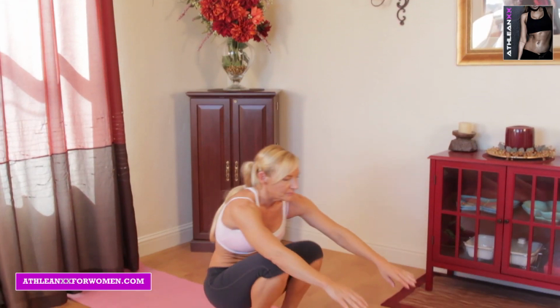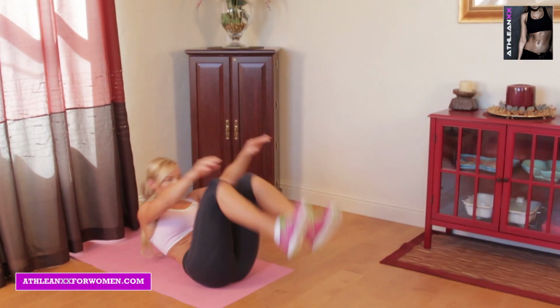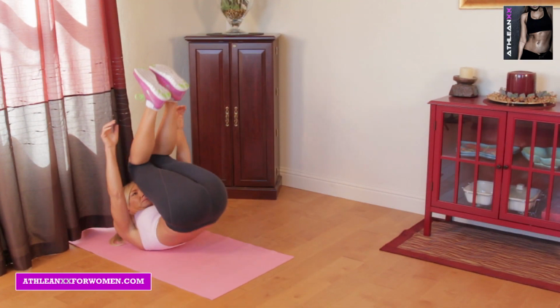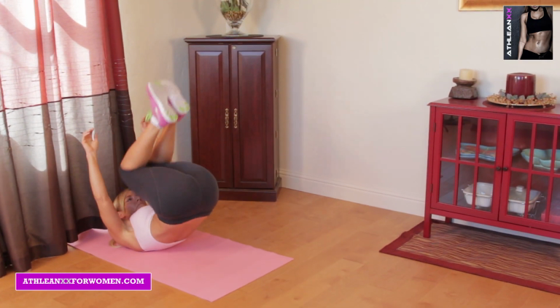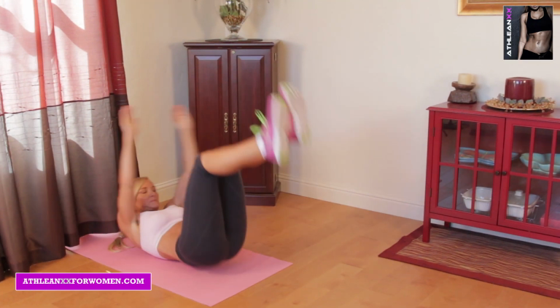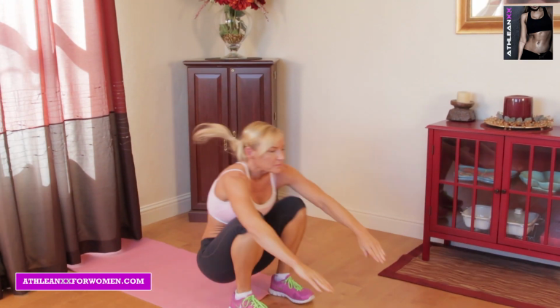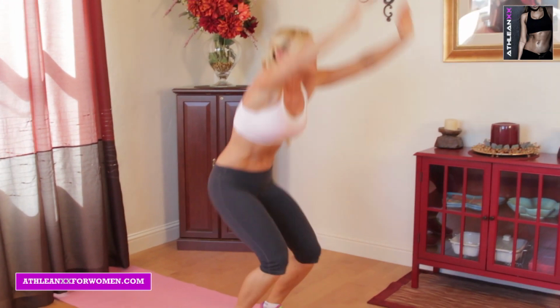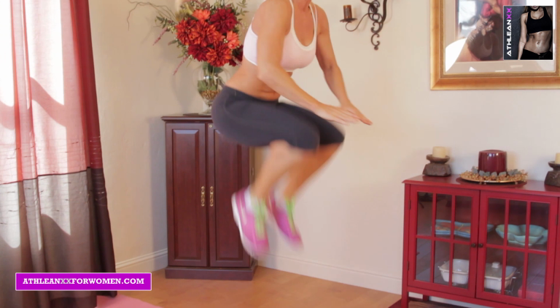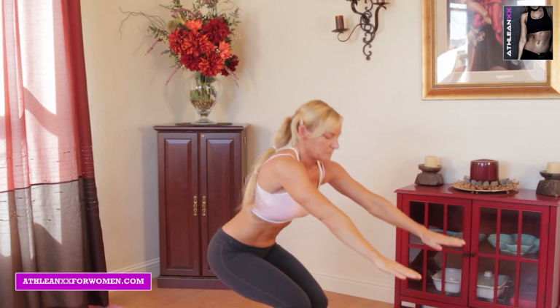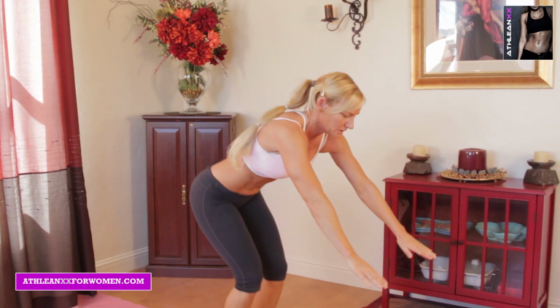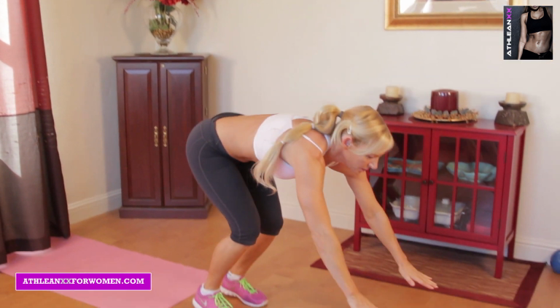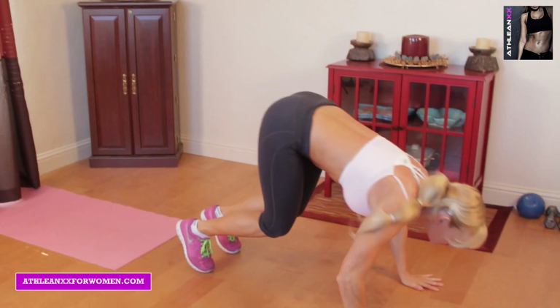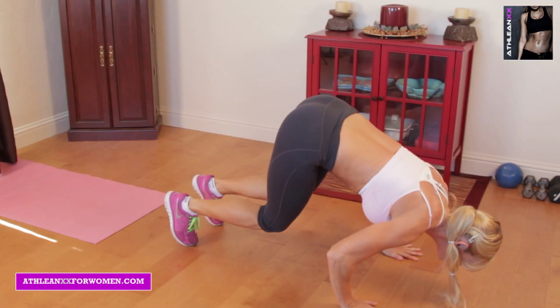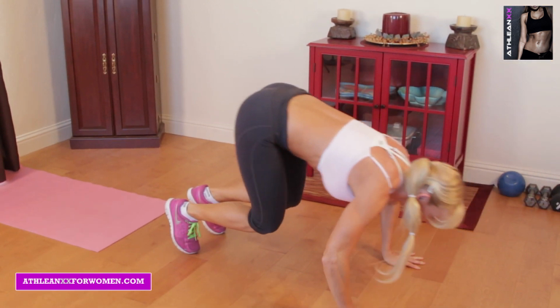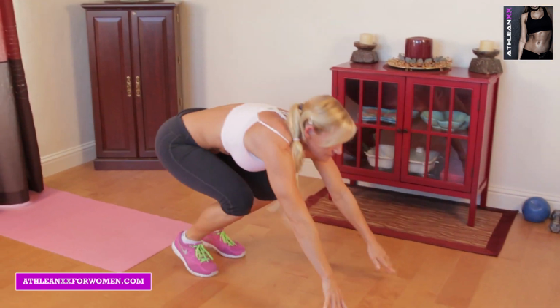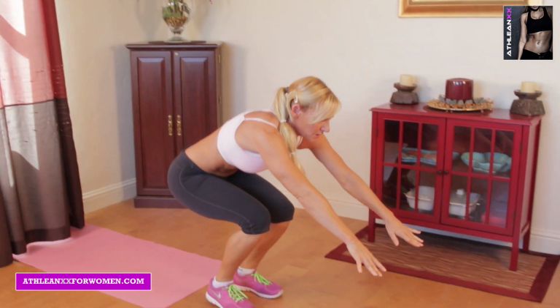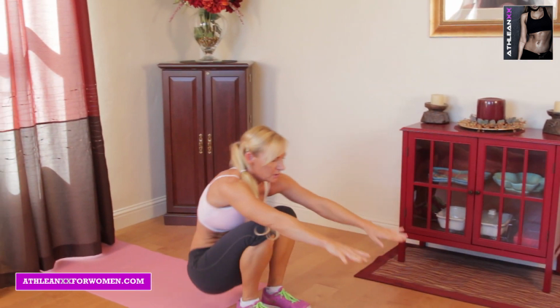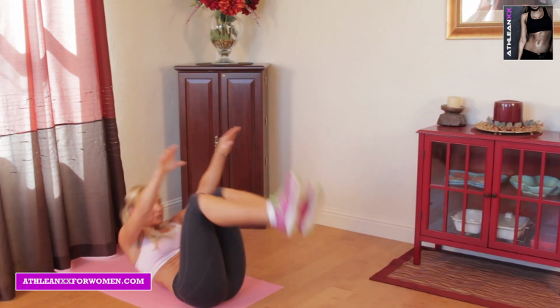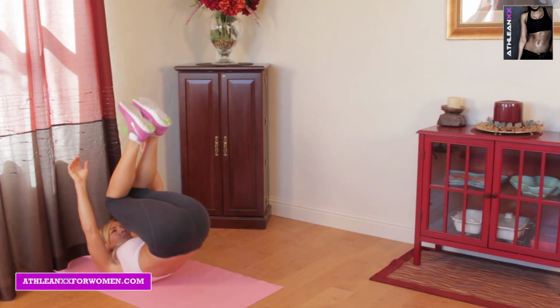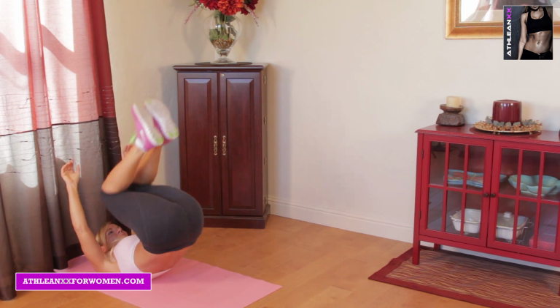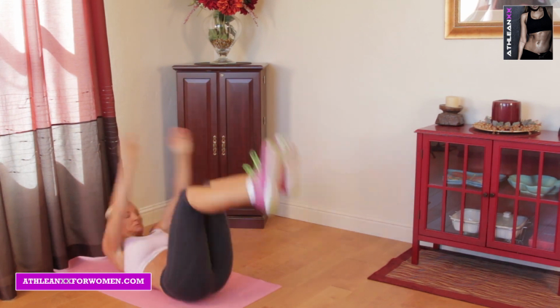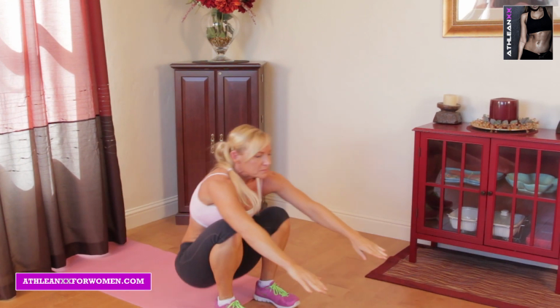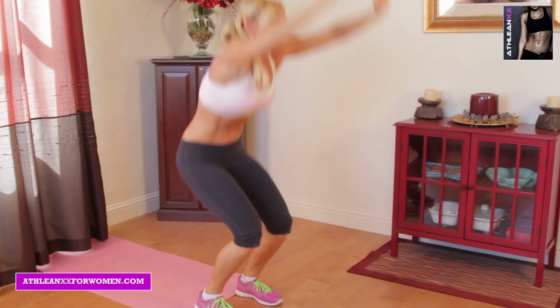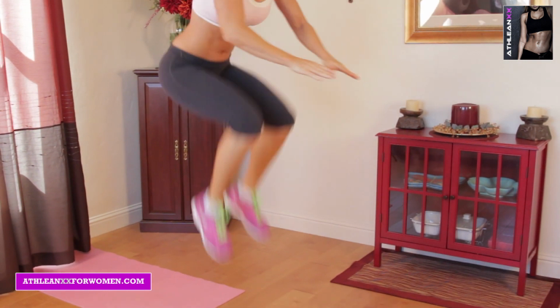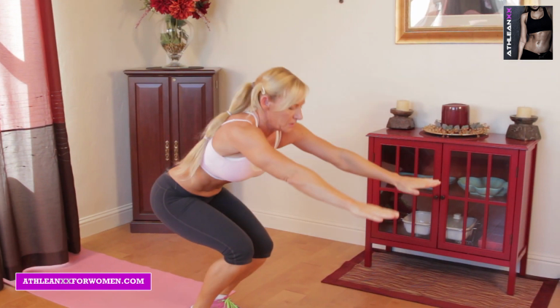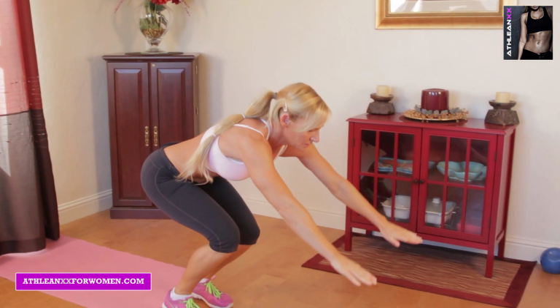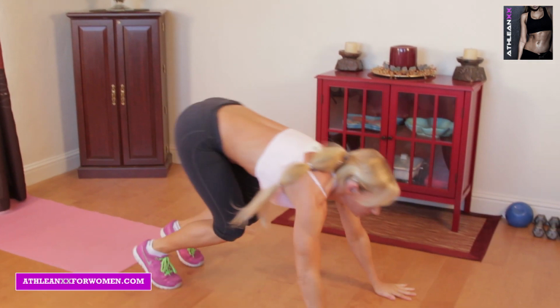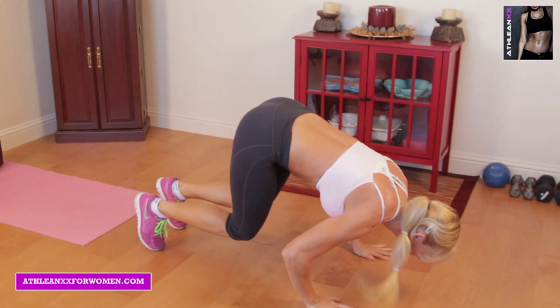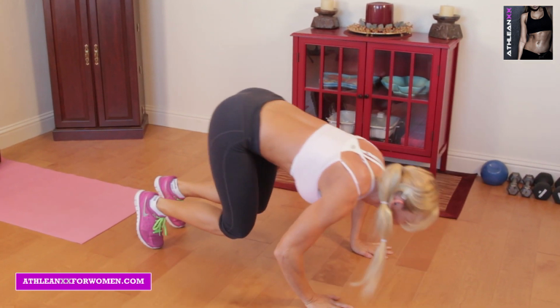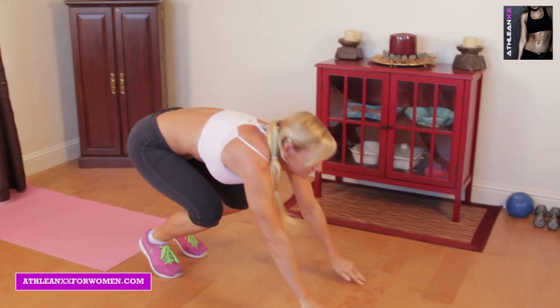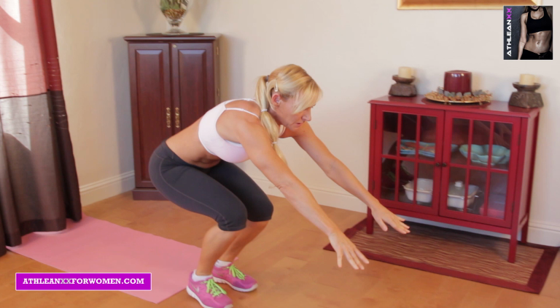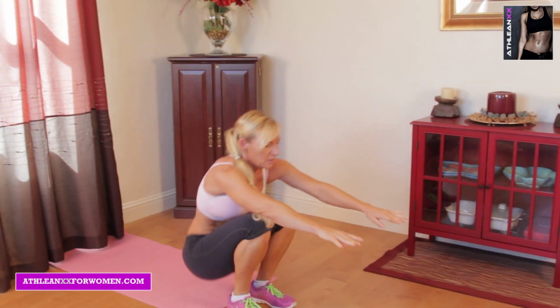The next exercise you're going to do is a rollback to jump to a pushup. You're going to roll back, jump up, explosively touch your knees, and then instantly reach down at the ground, pressing back, and pushing your body back into another rollback.